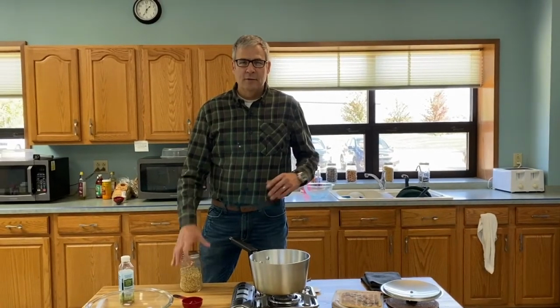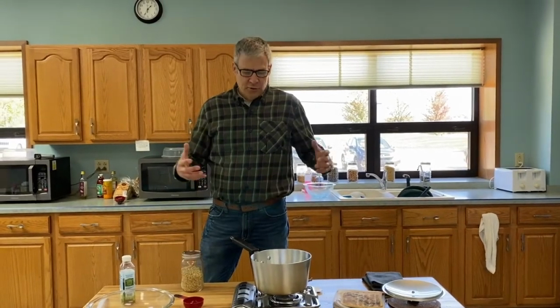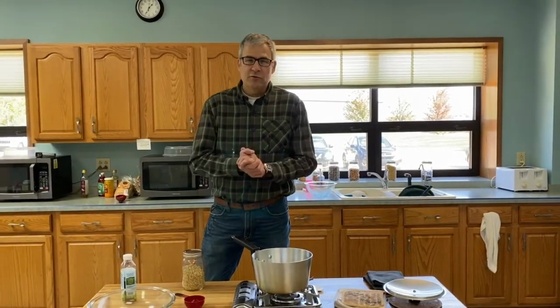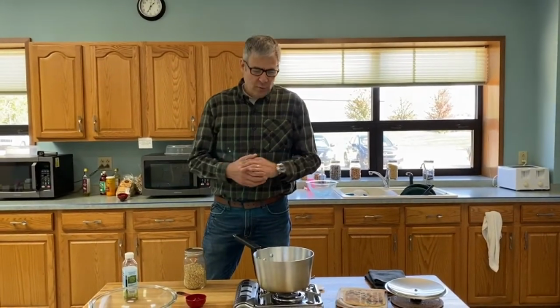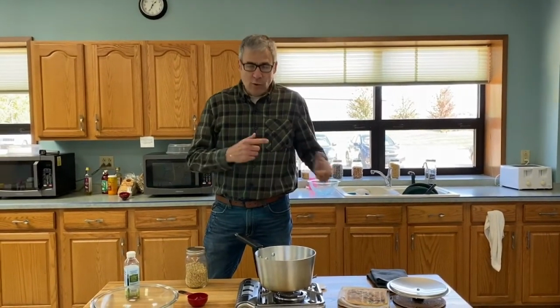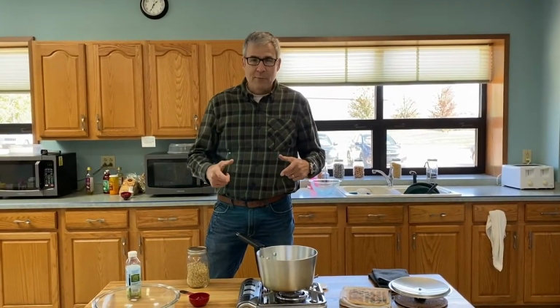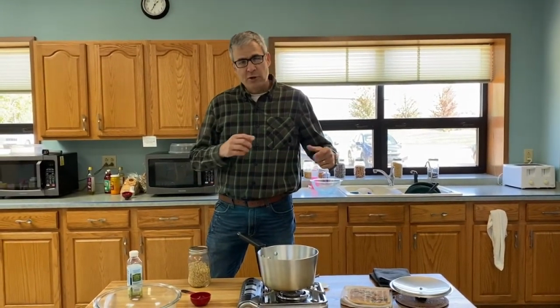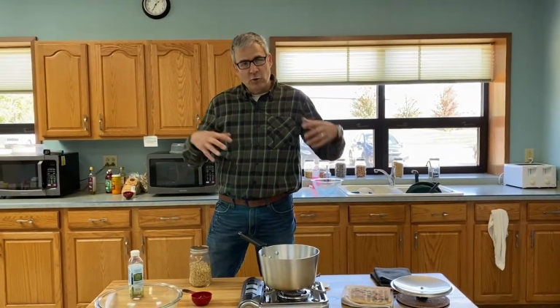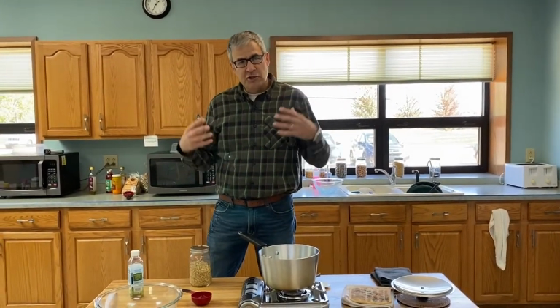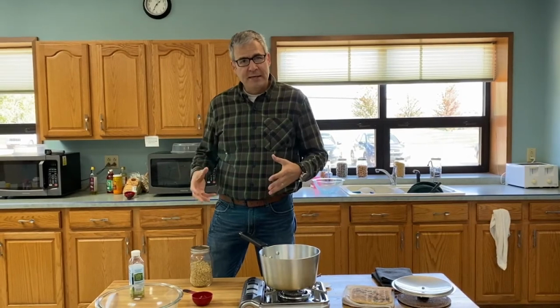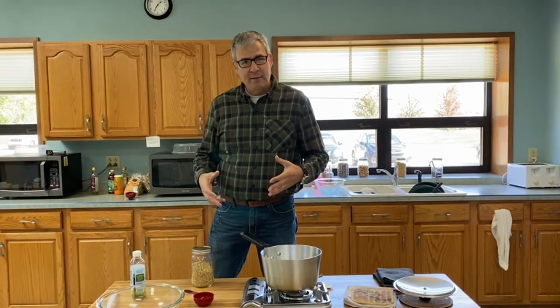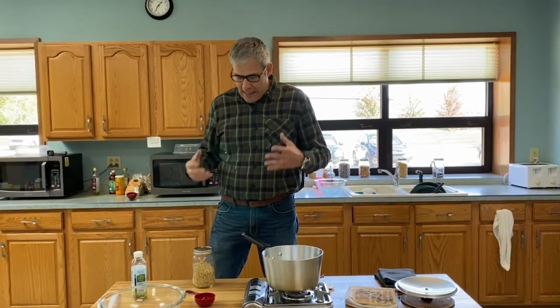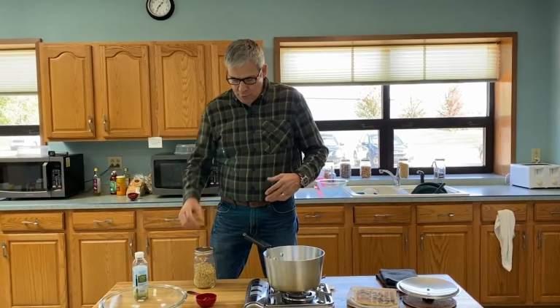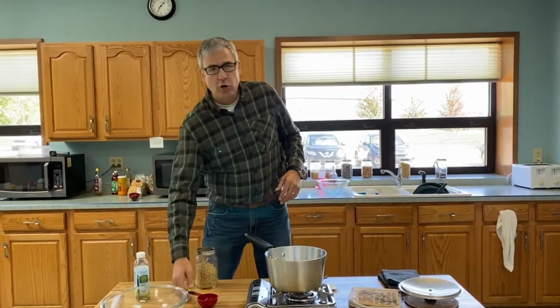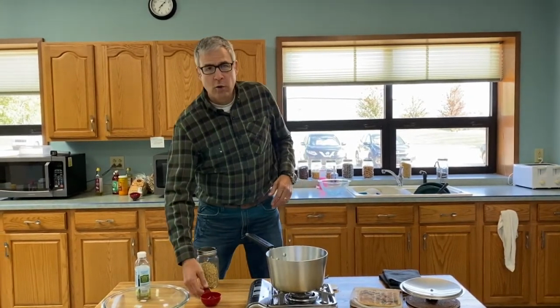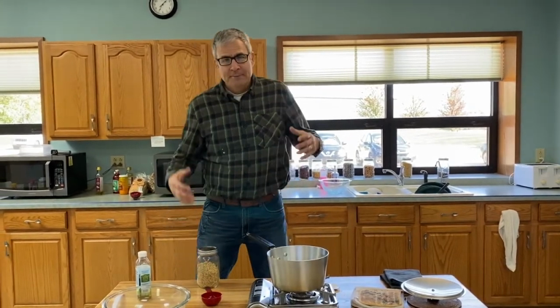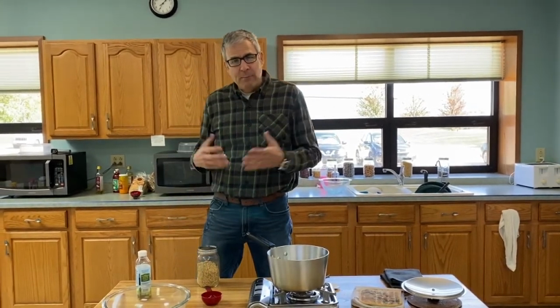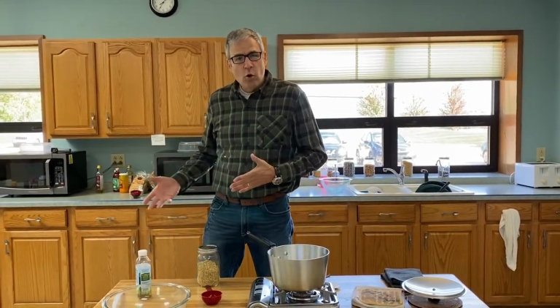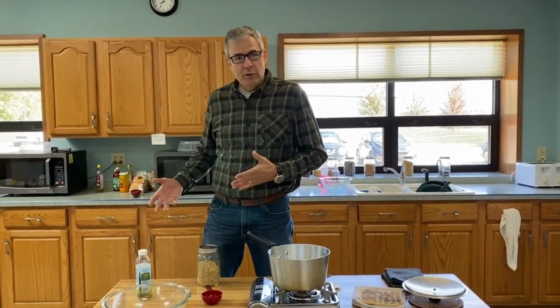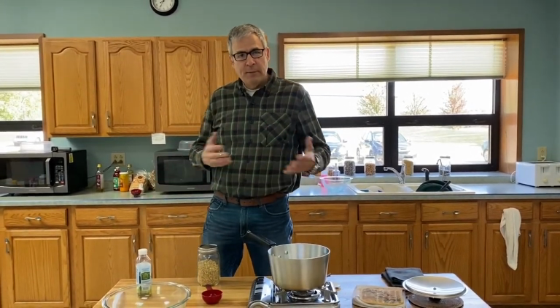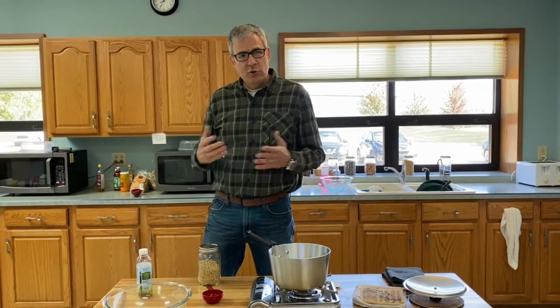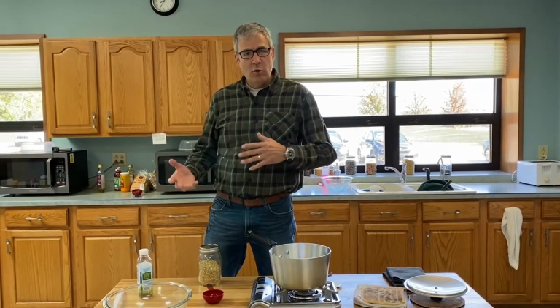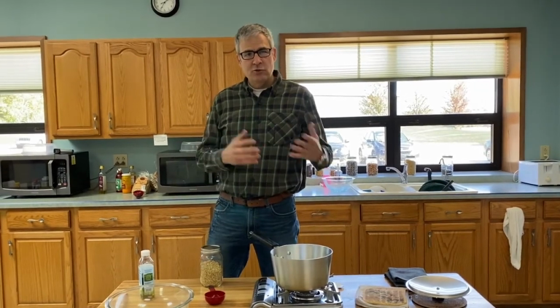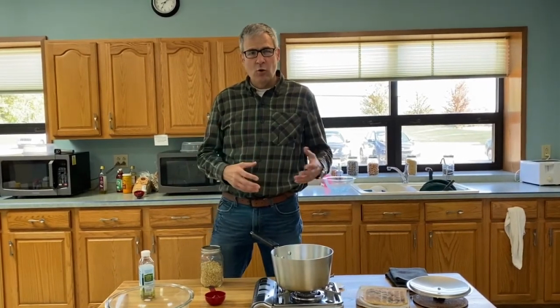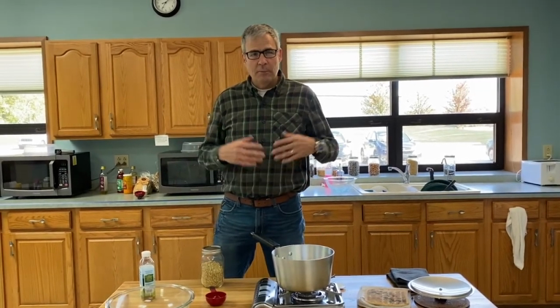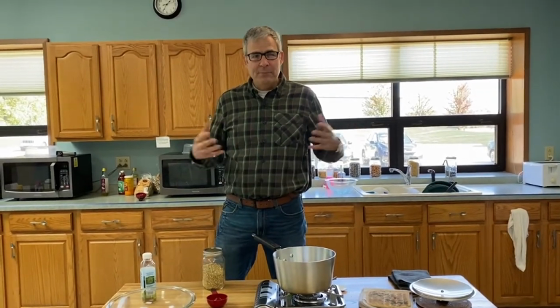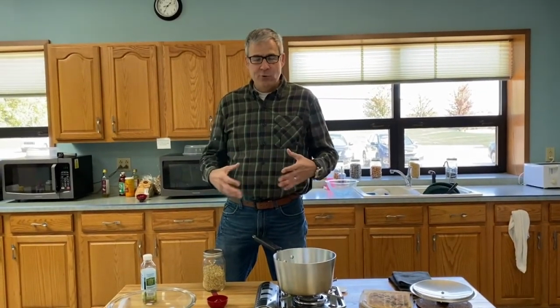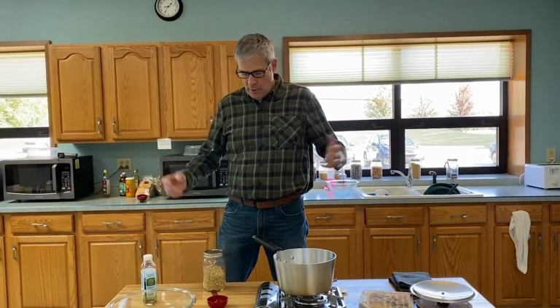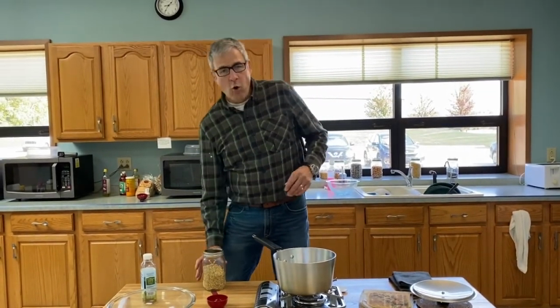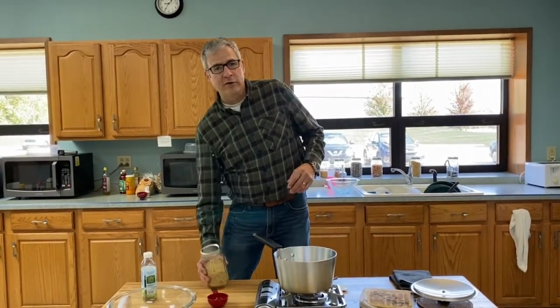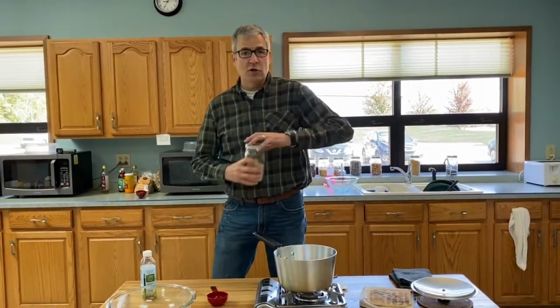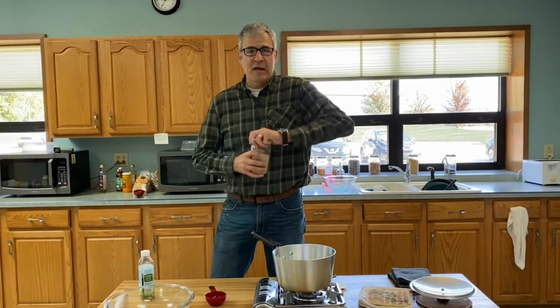Hello, Joel Nichols here with the Apollo Popper. I'm going to show you a little cheat today. A lot of people don't know how much oil to put in — am I putting too much oil in, too little oil when popping popcorn? The oil is always a challenge.